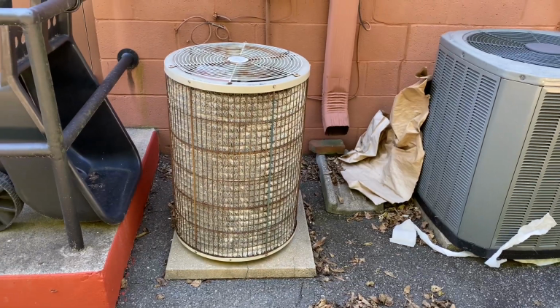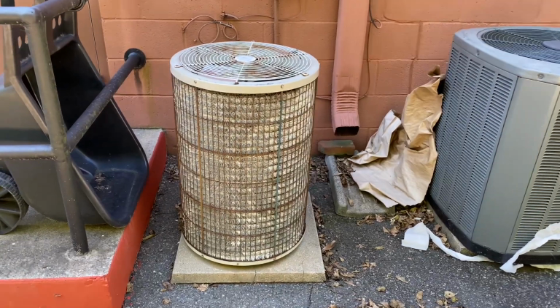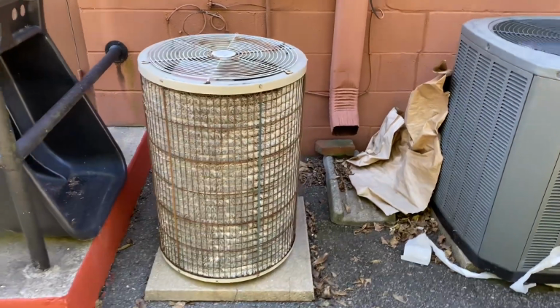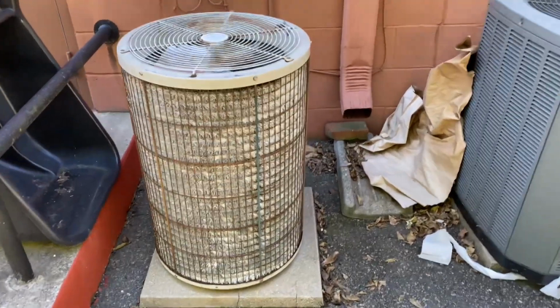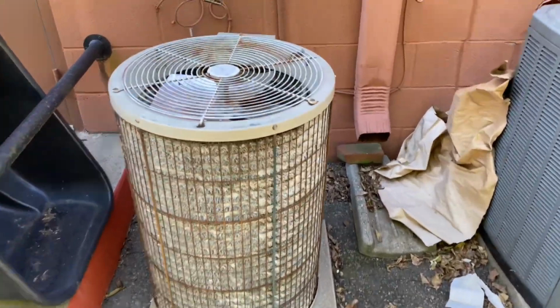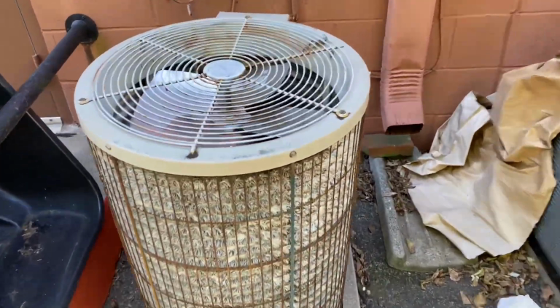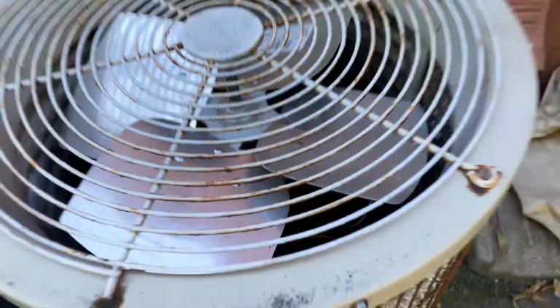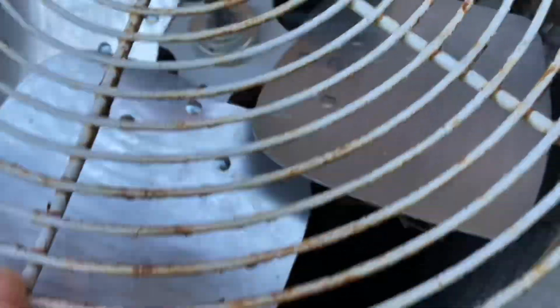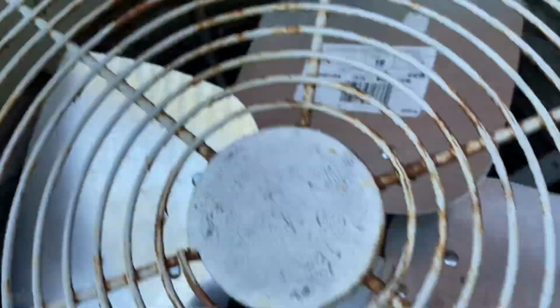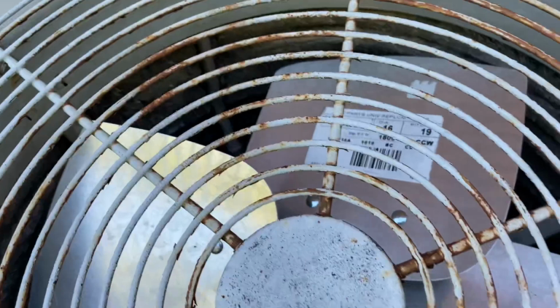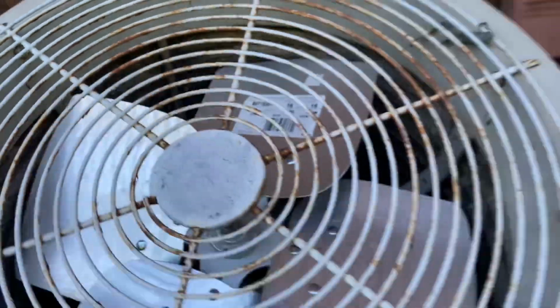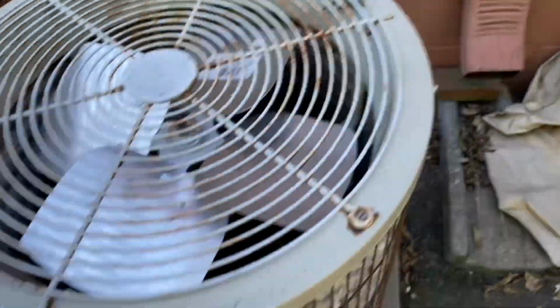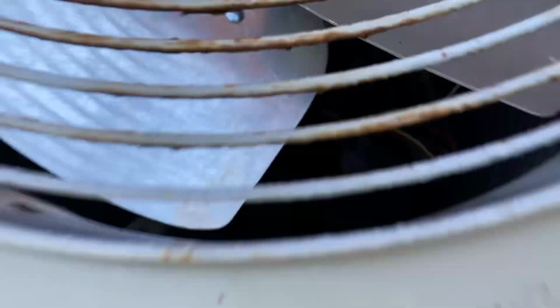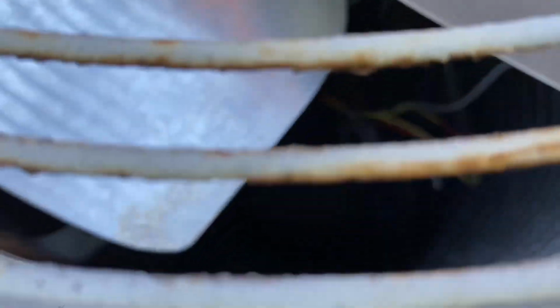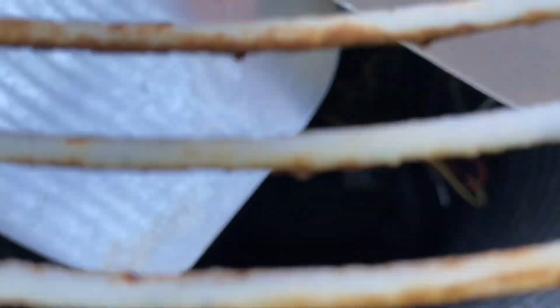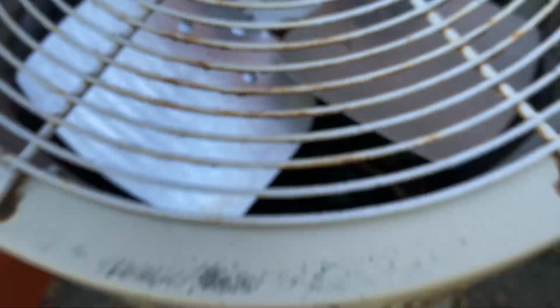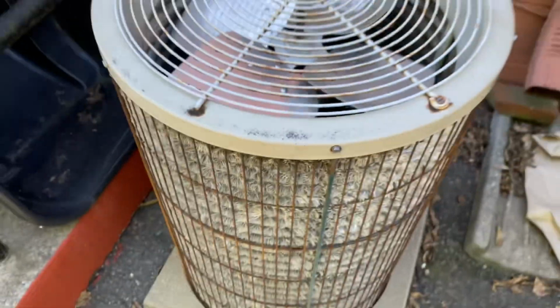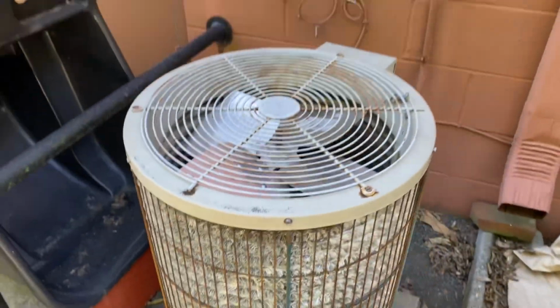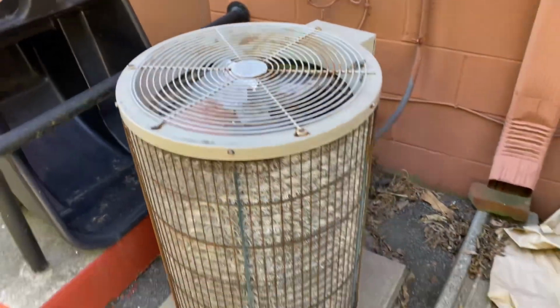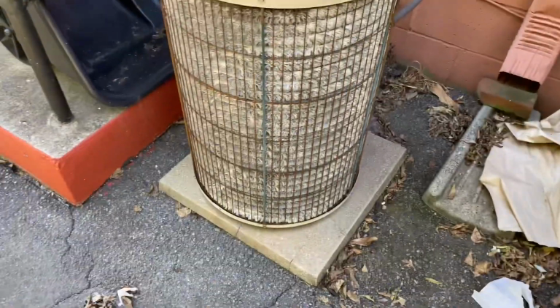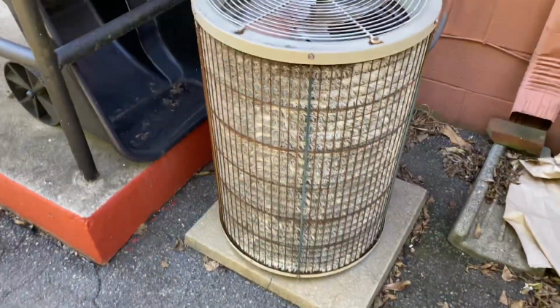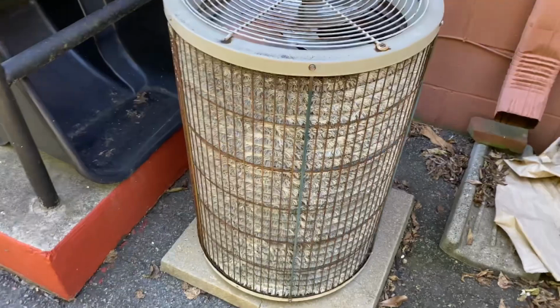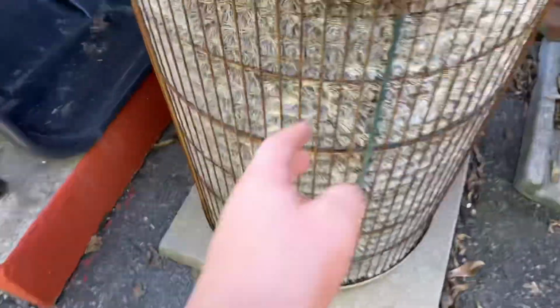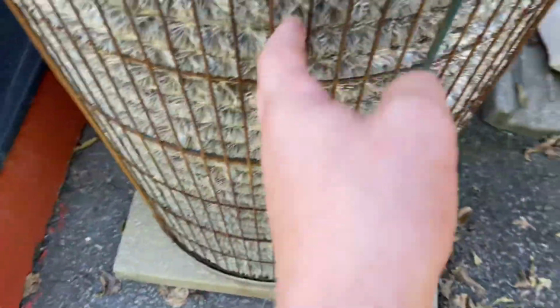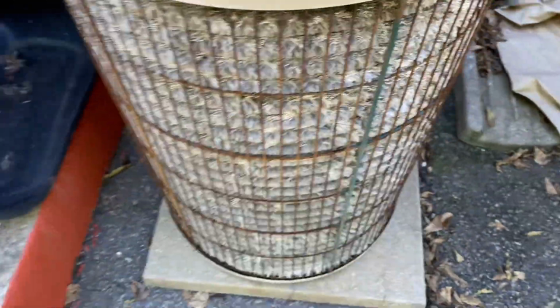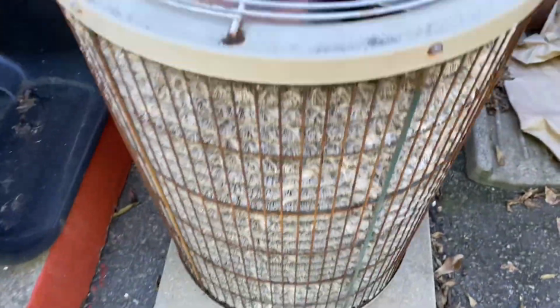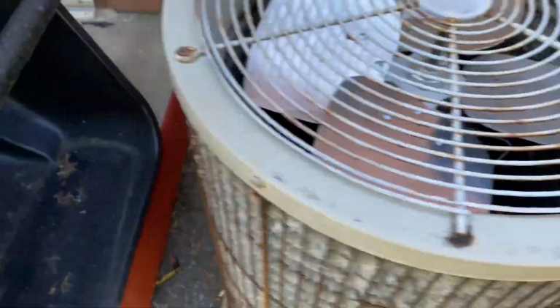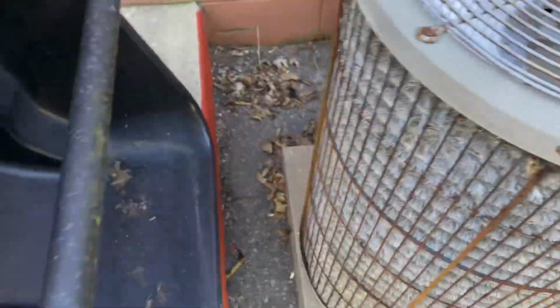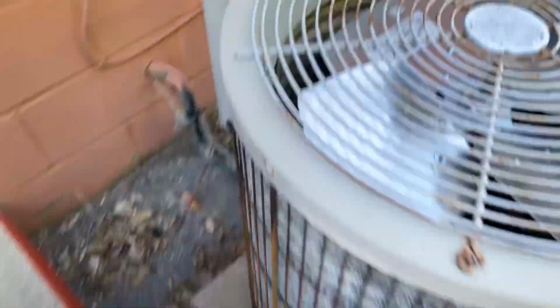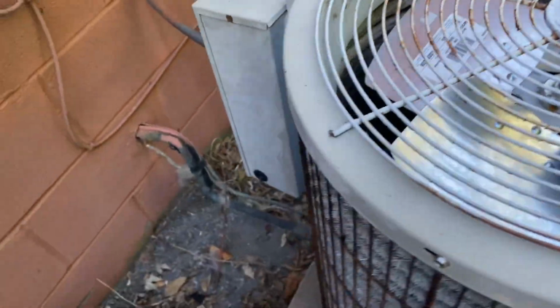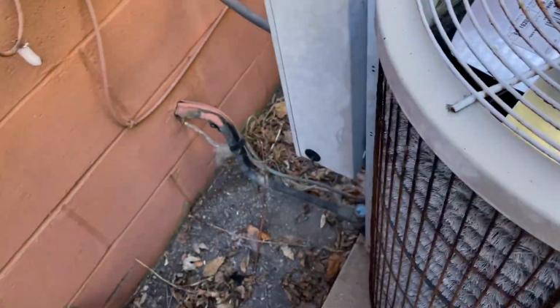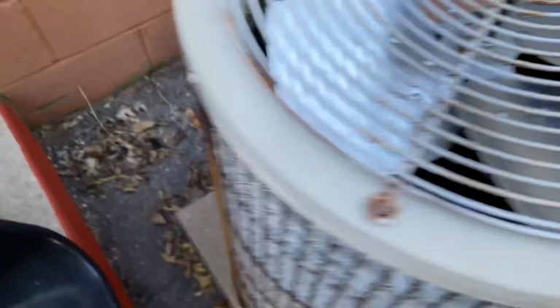Hey everybody, here we have a vintage Carrier Round One. New blades though. This is at a strip mall in Roswell, Georgia. That's spine fin — it's a cool thing.